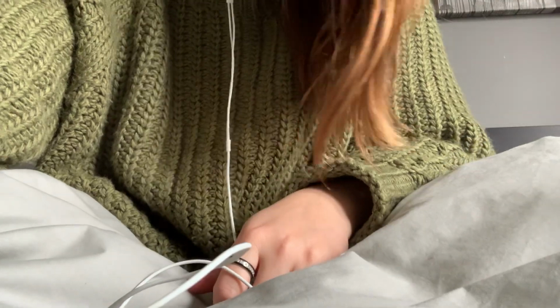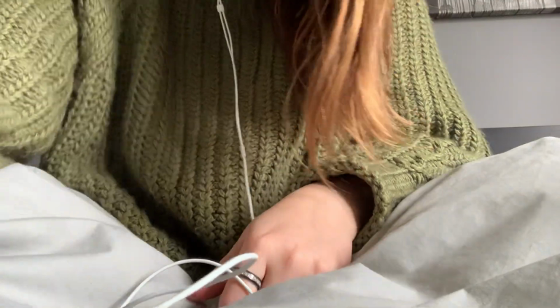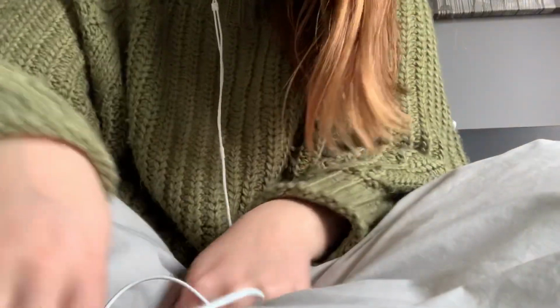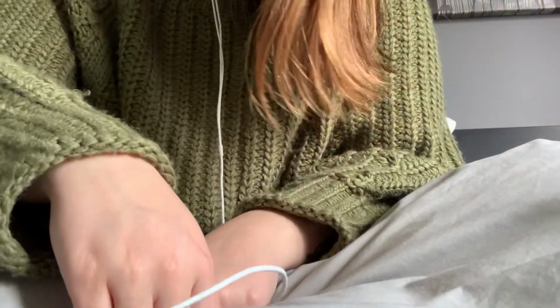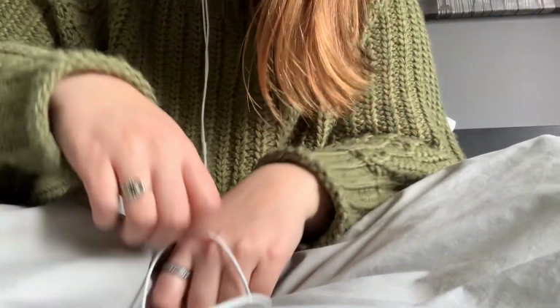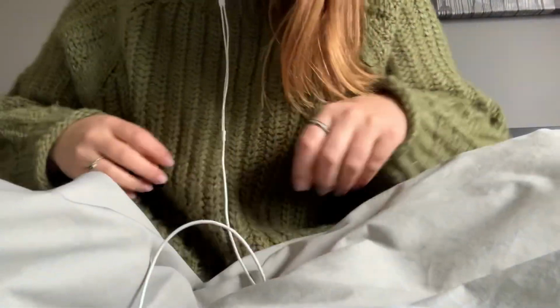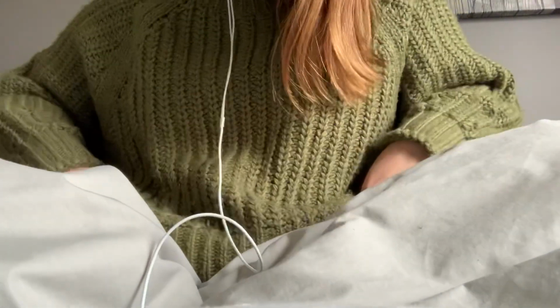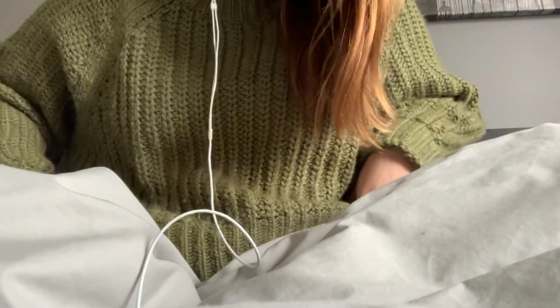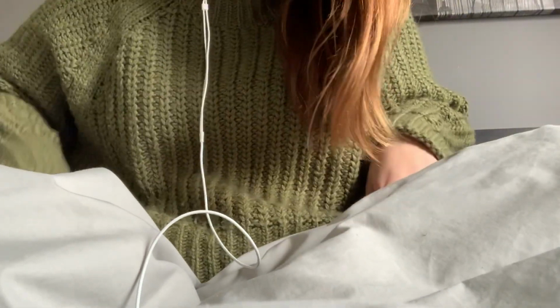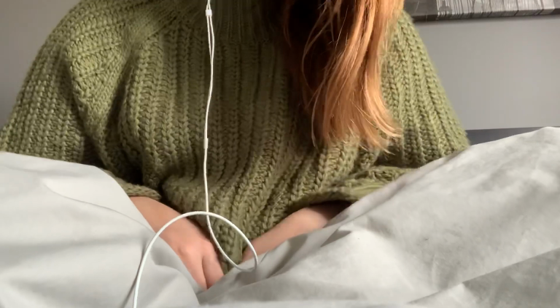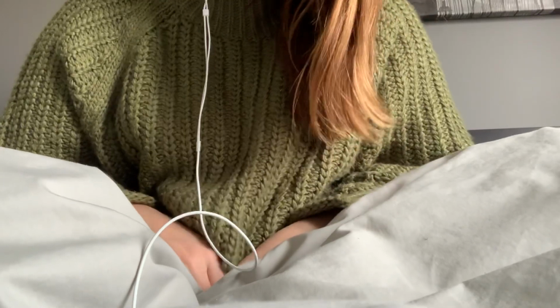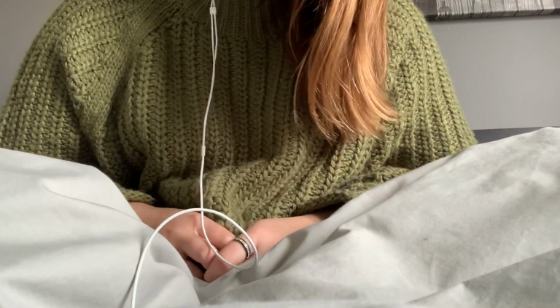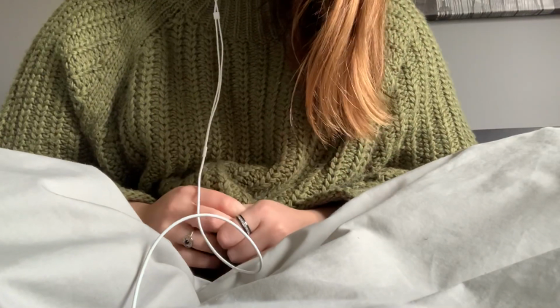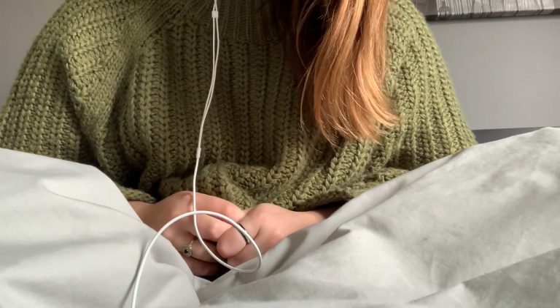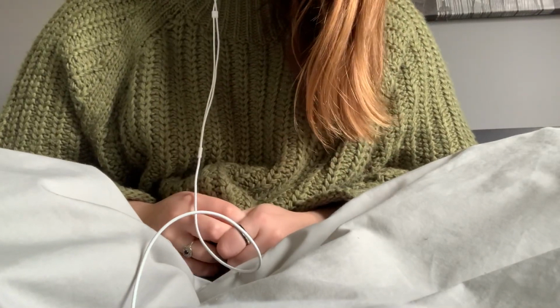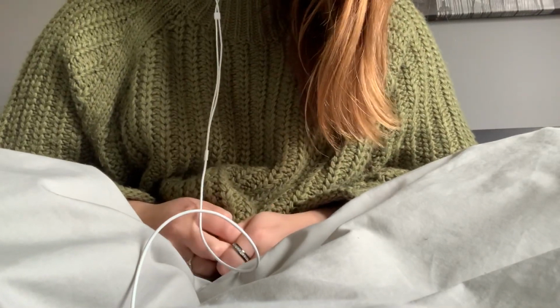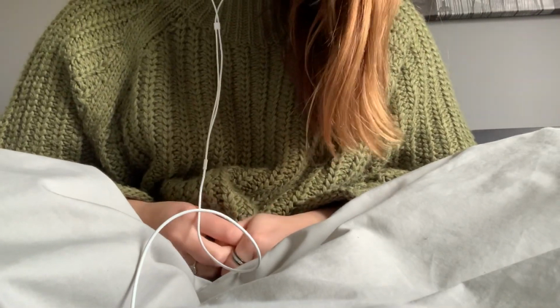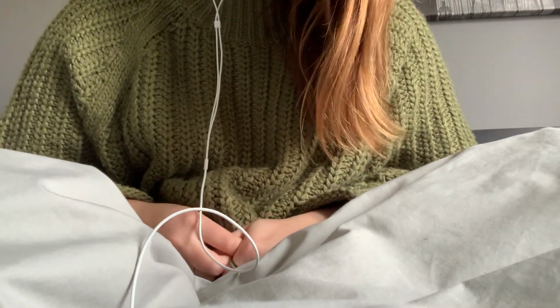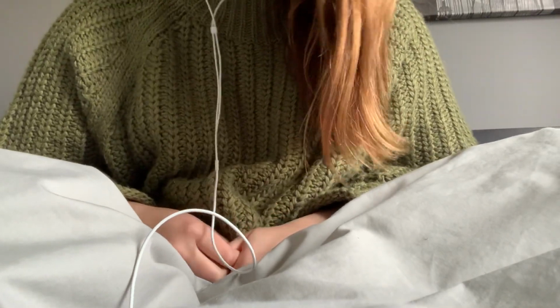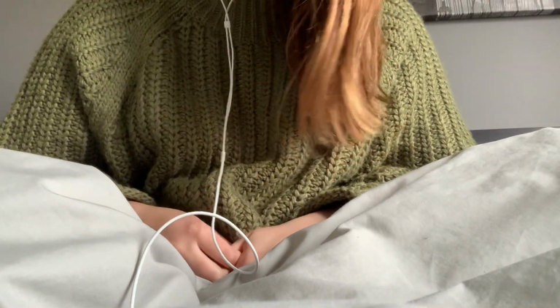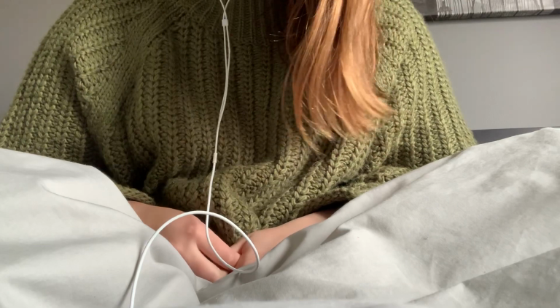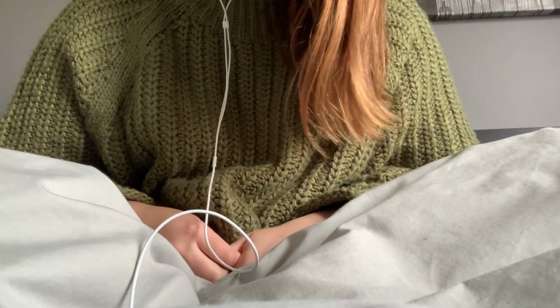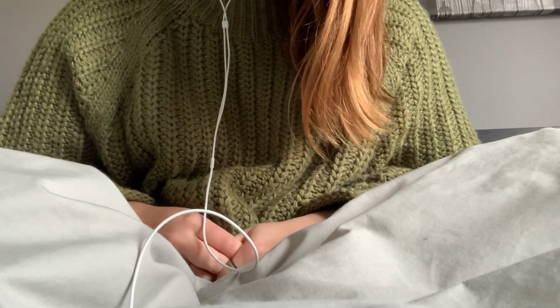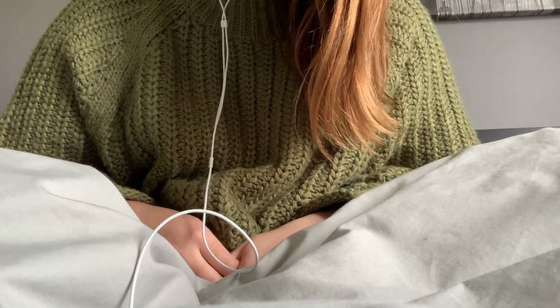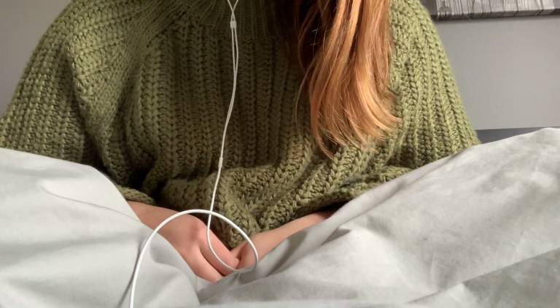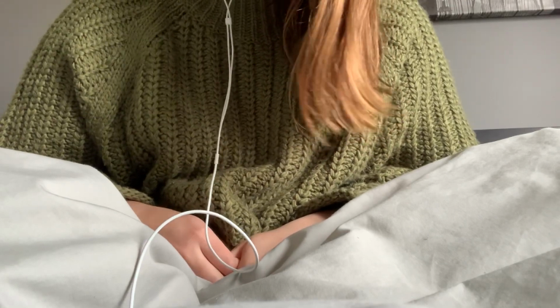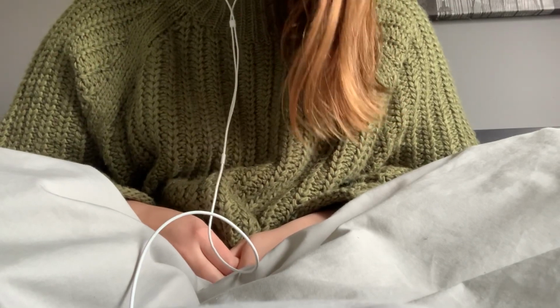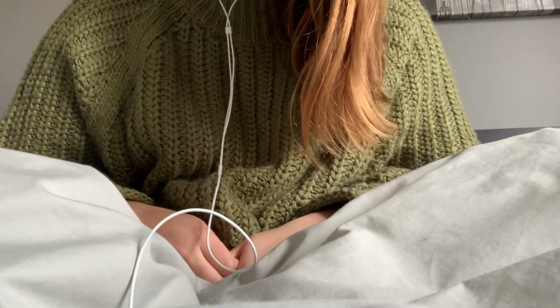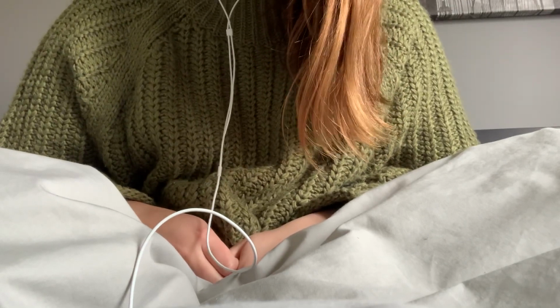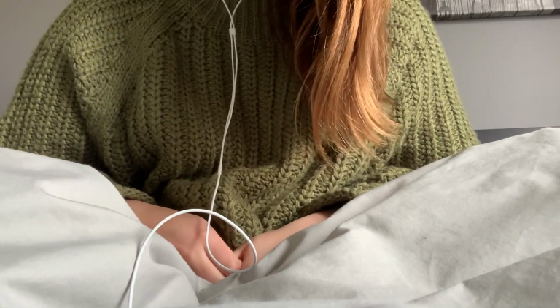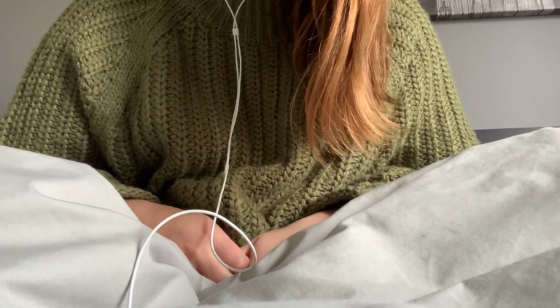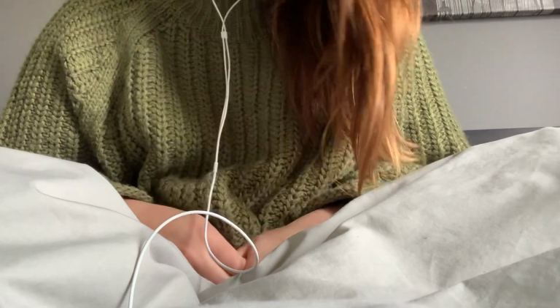Hi! I'm gonna do an unboxing video. It's of the Simply Beautiful subscription box. It's a Canadian subscription box, so I'm really excited about this. So let's get started.